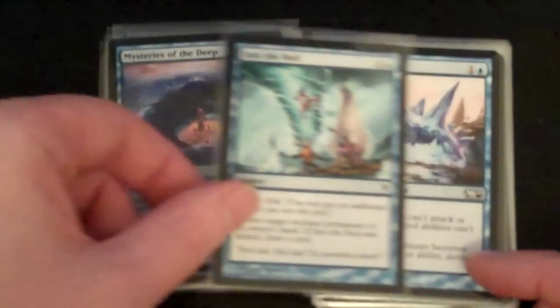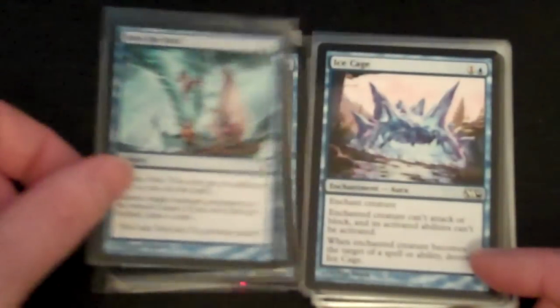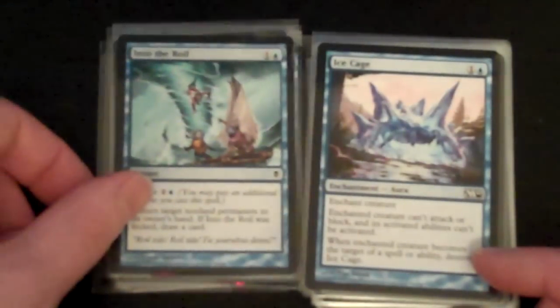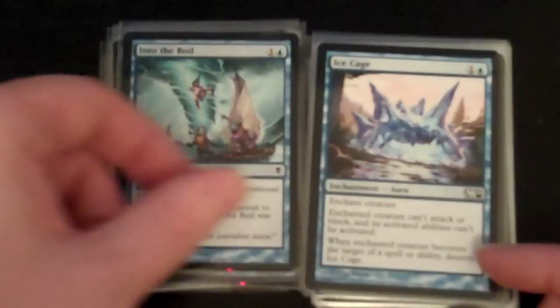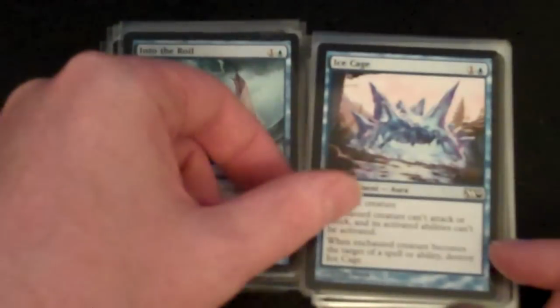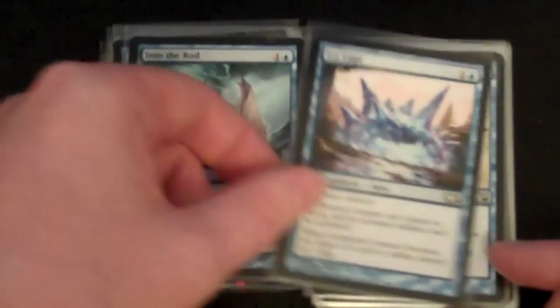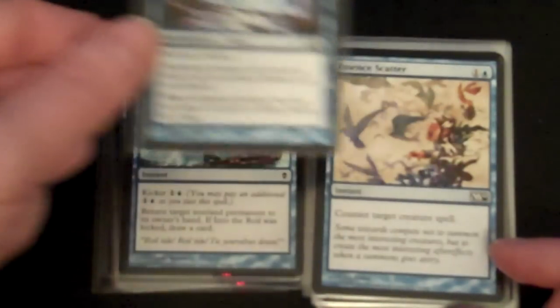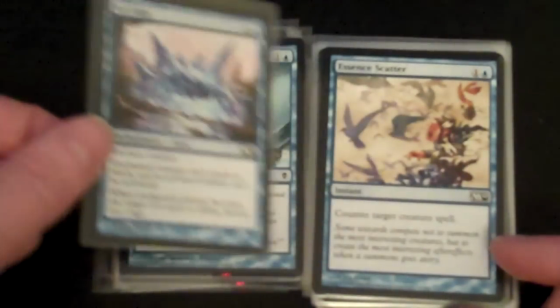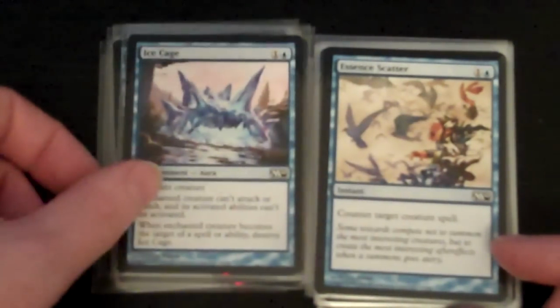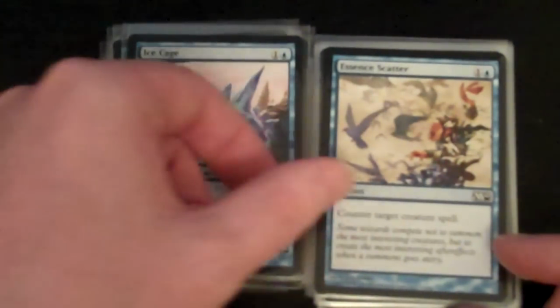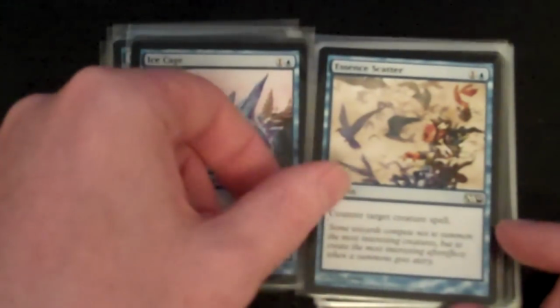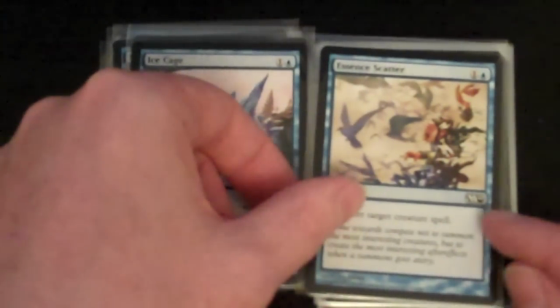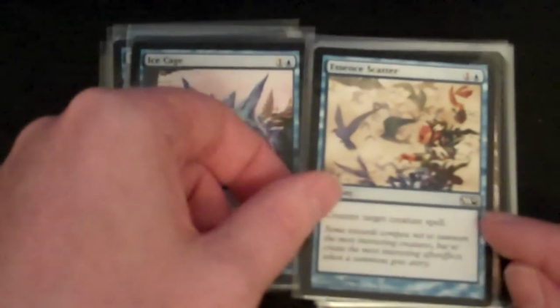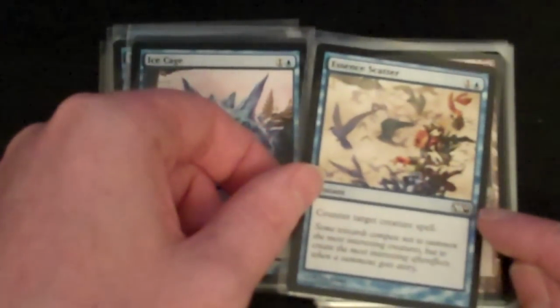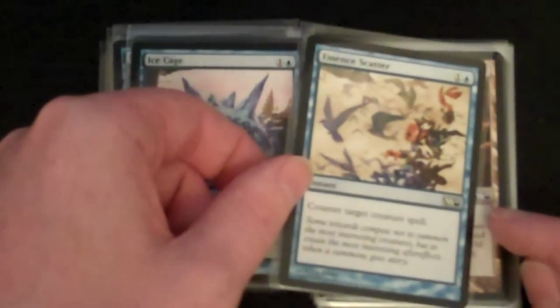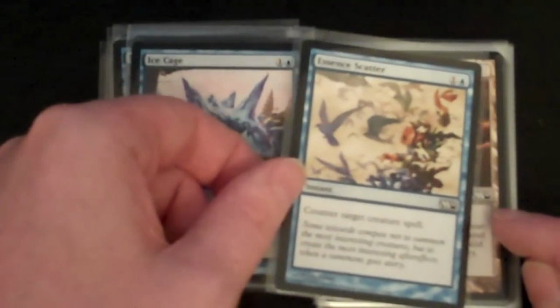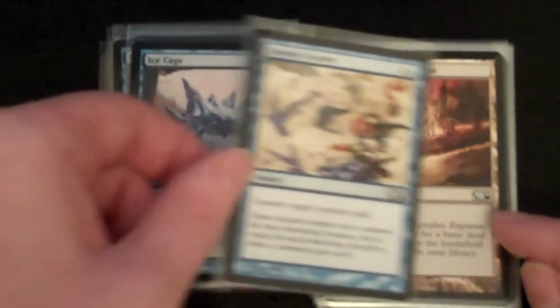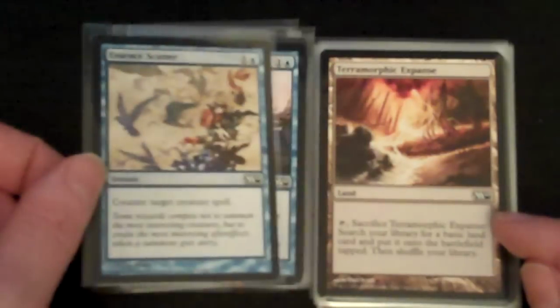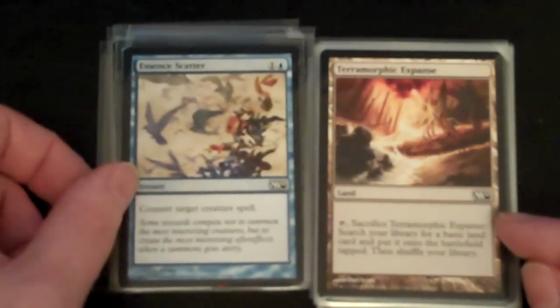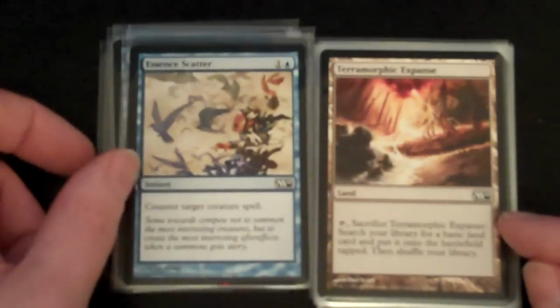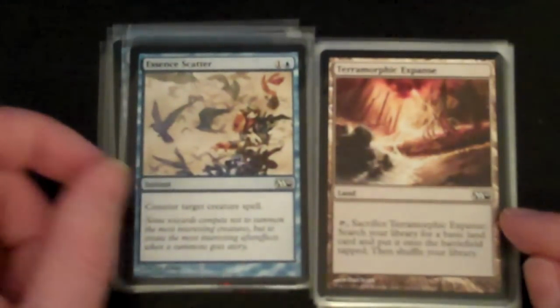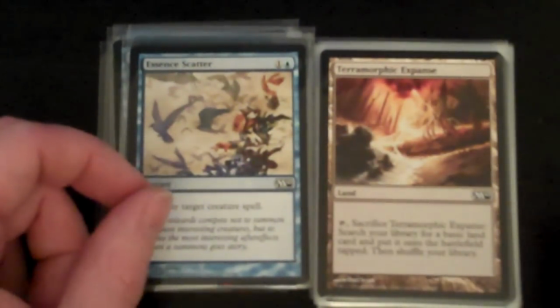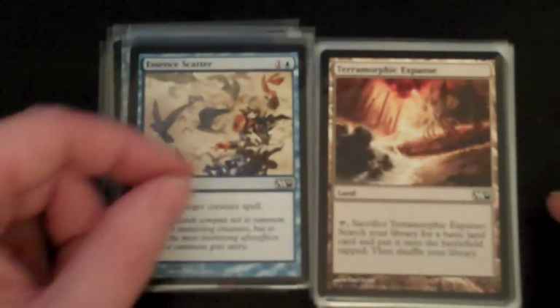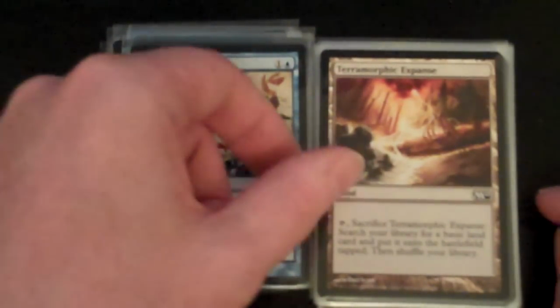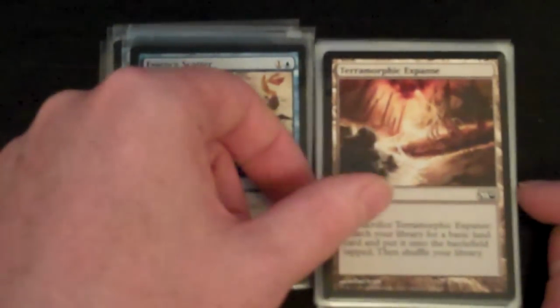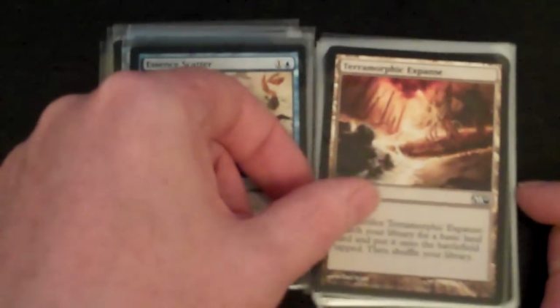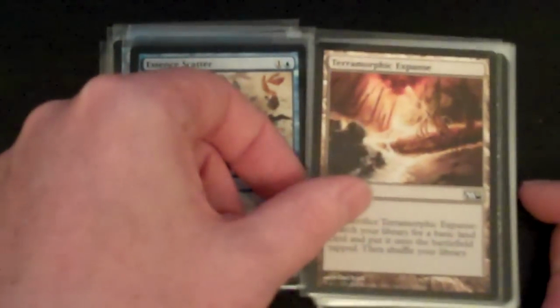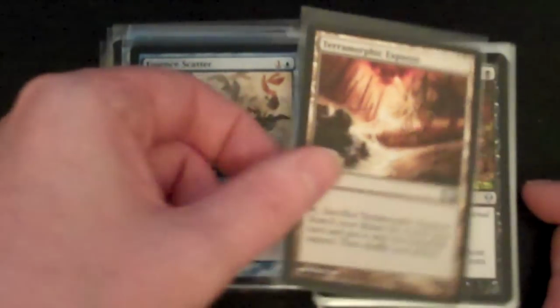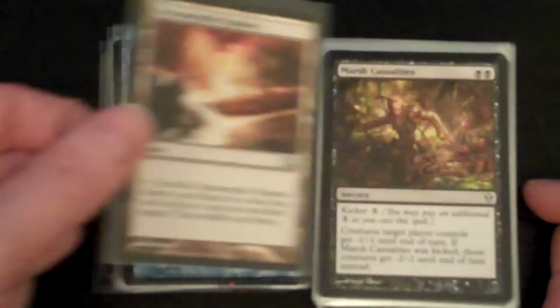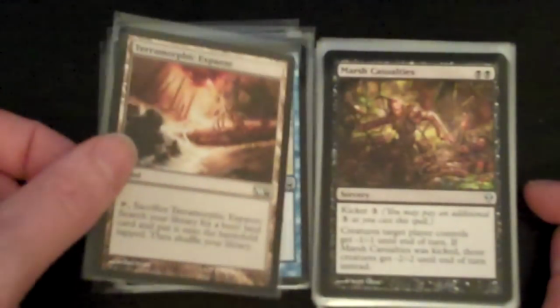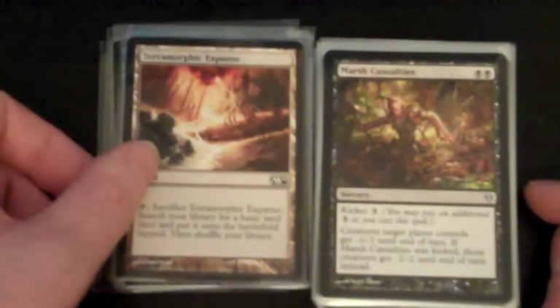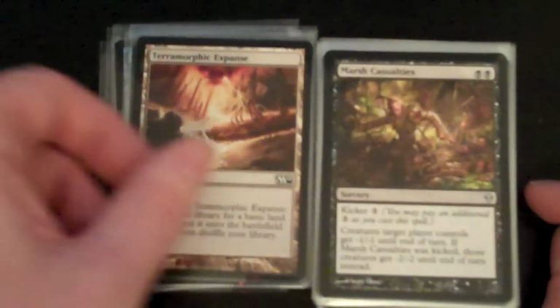Into the Roil from Zendikar, Ice Cage from M10 — these are all commons here. Essence Scatter from M10, another Terramorphic Expanse from M10.